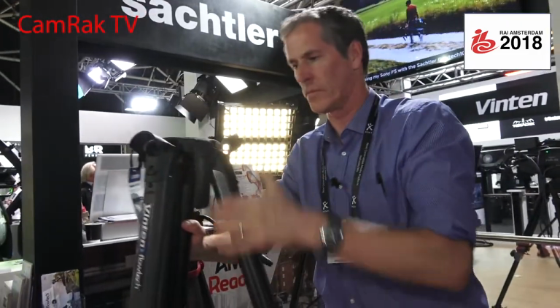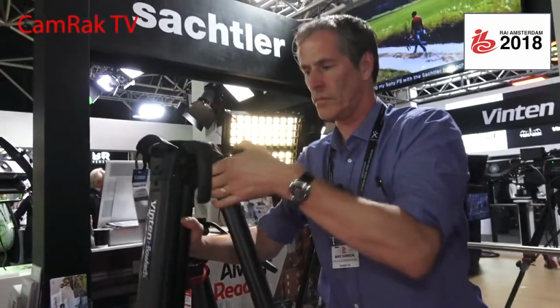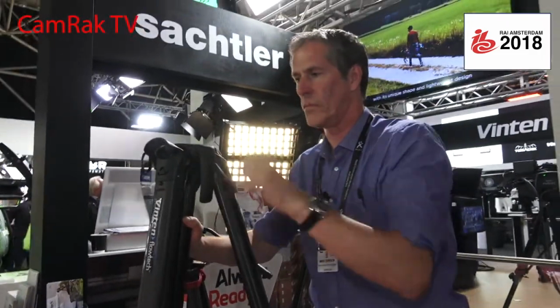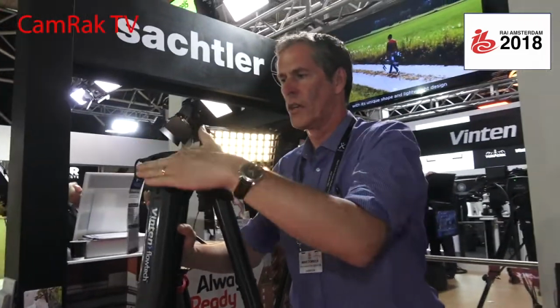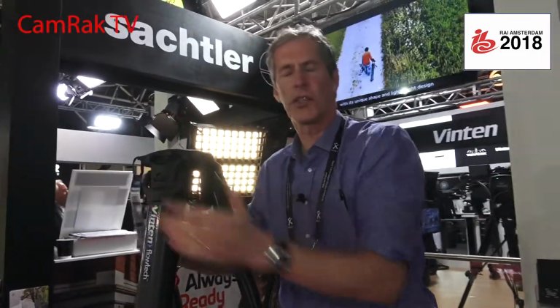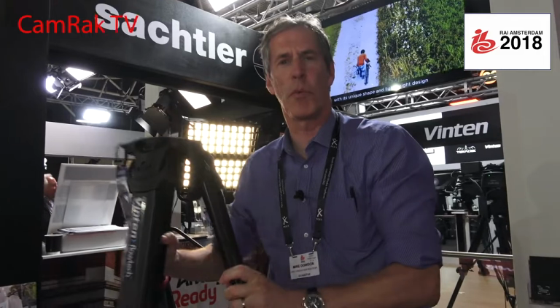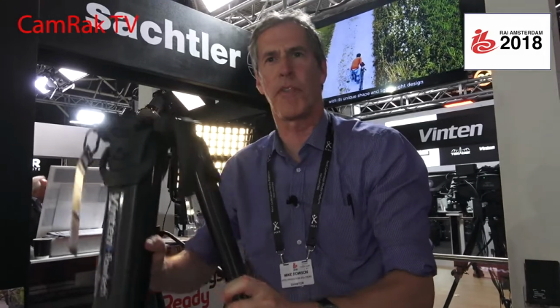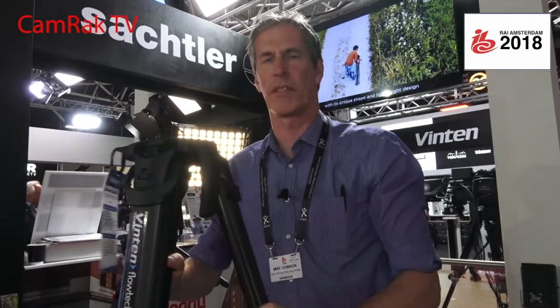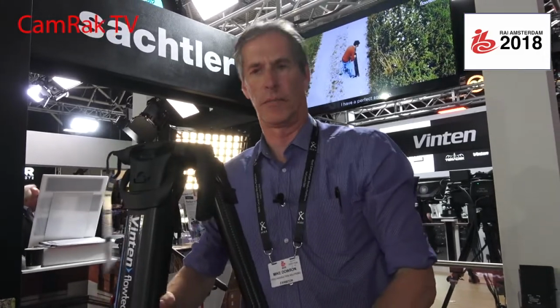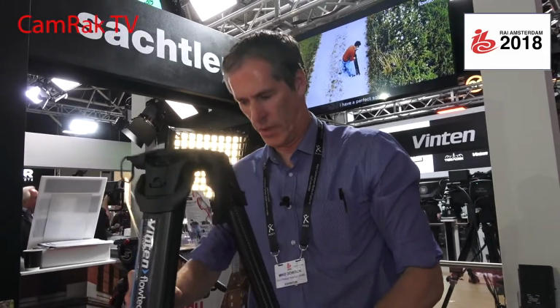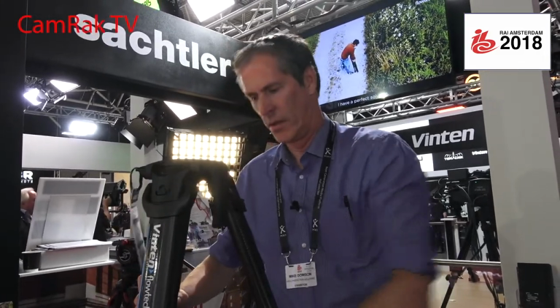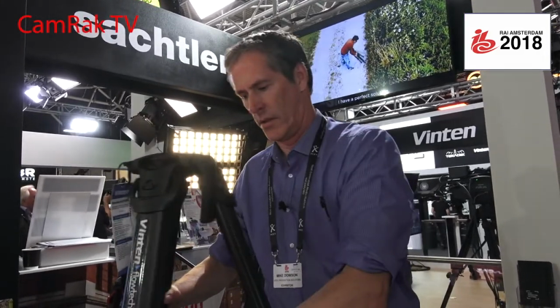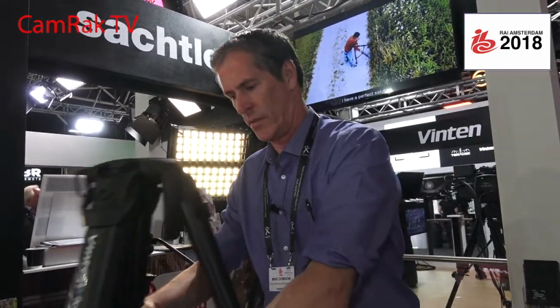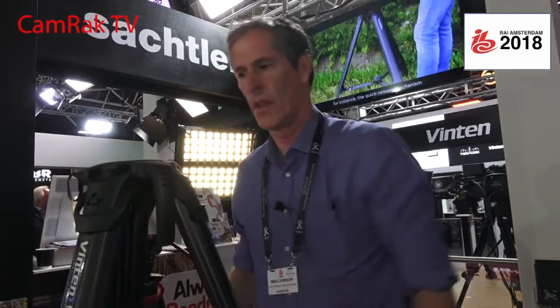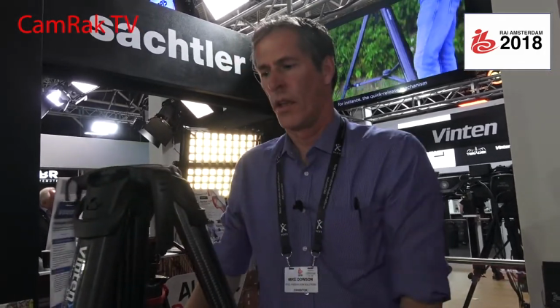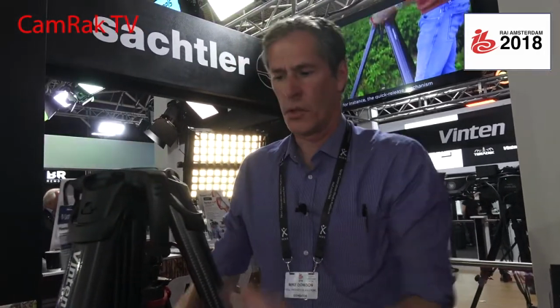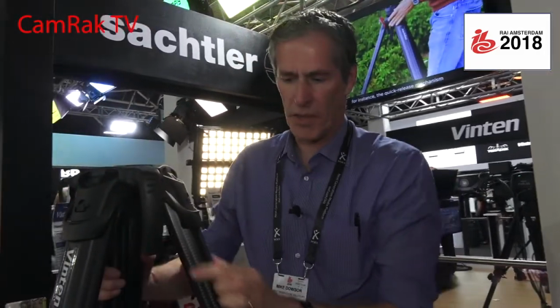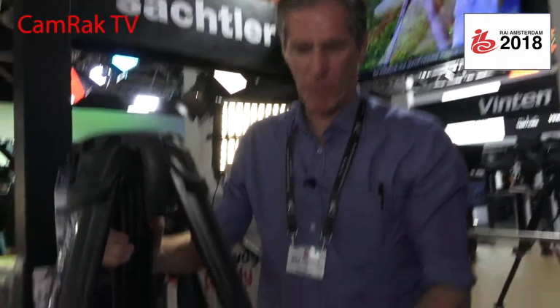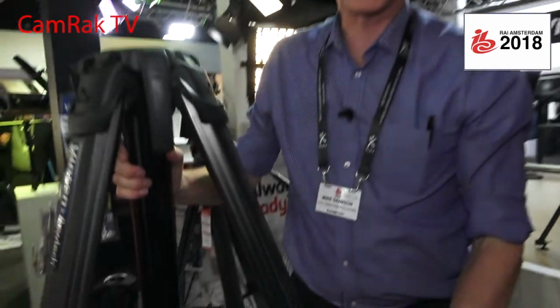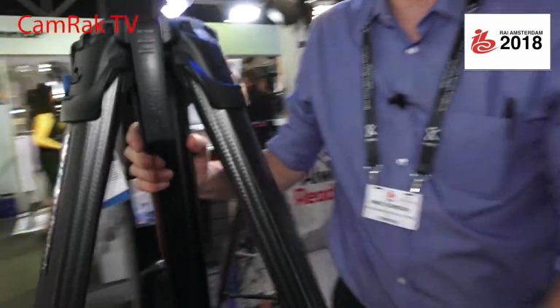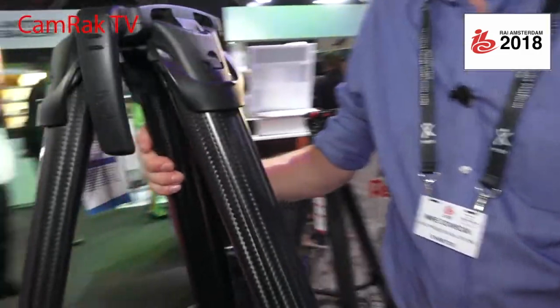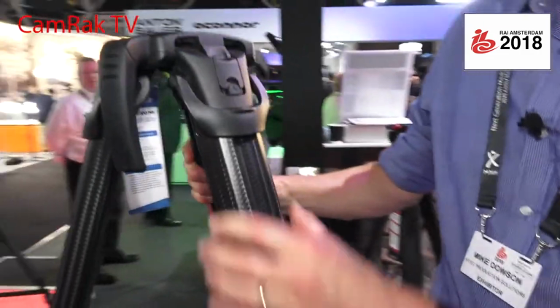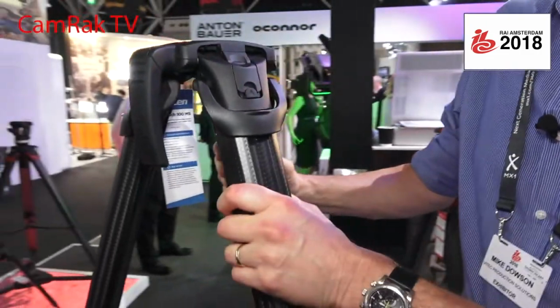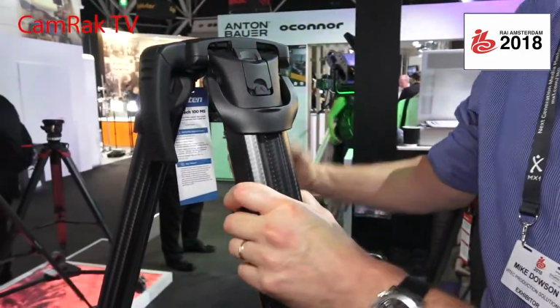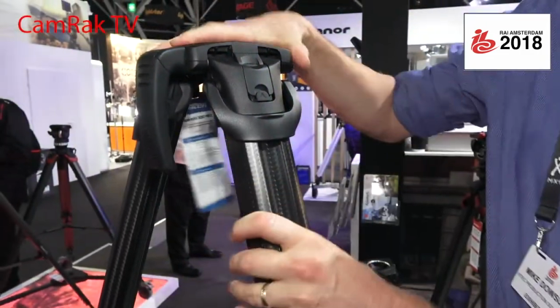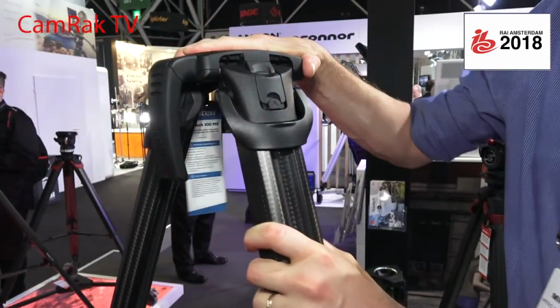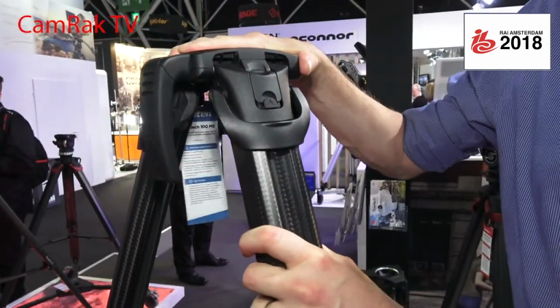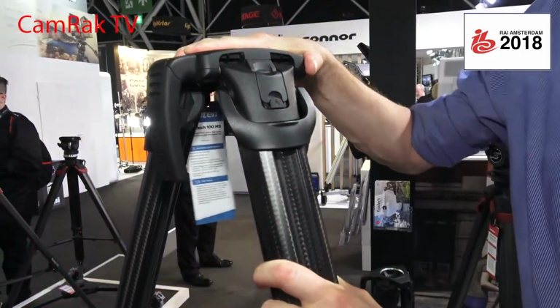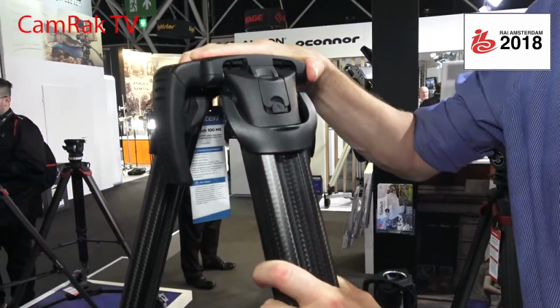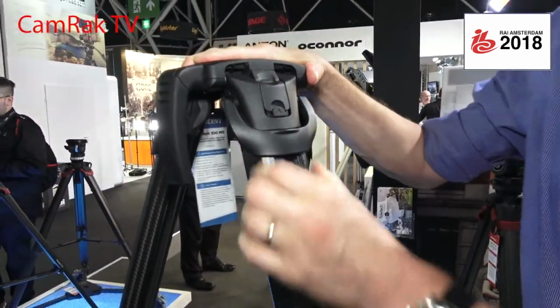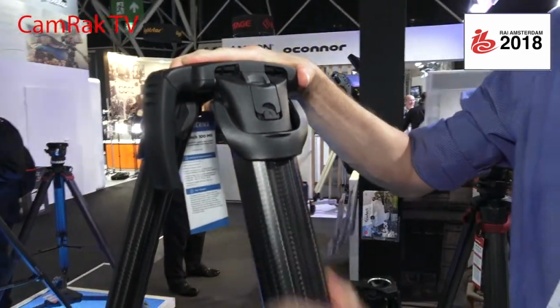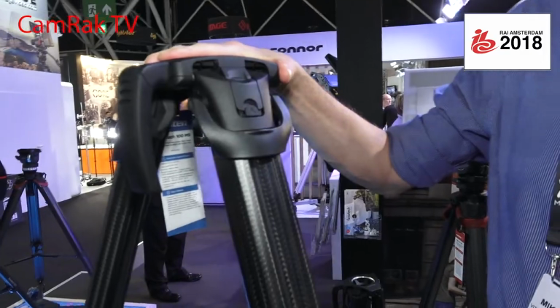The full height is just over 1.5 meters. It's made from carbon fiber sections that are unique — incredibly strong, incredibly strong in torsion, and very, very tough.